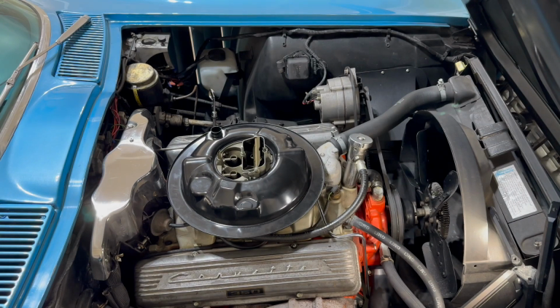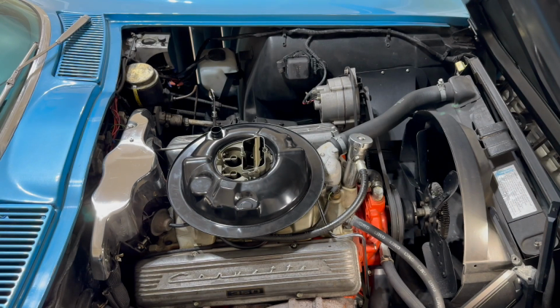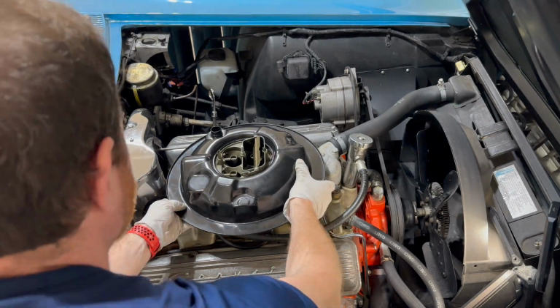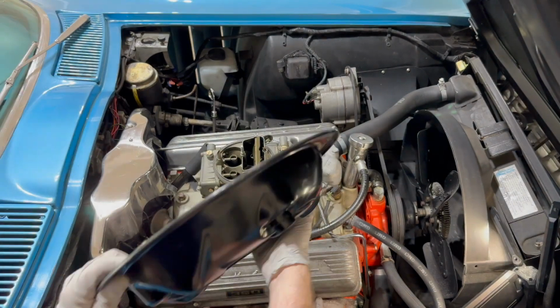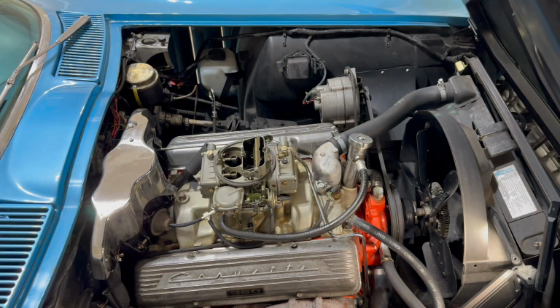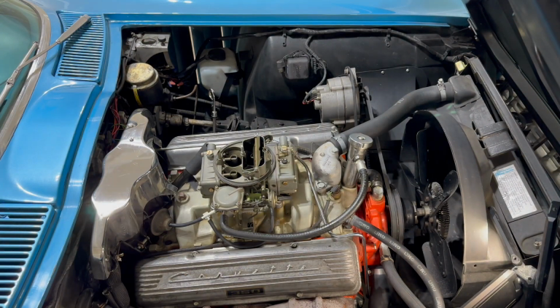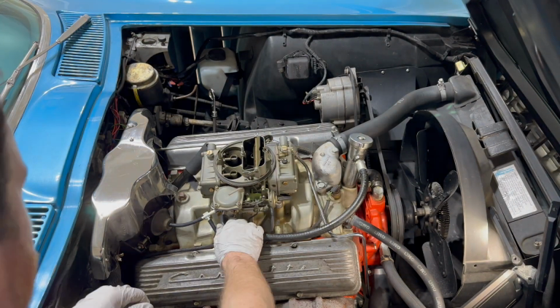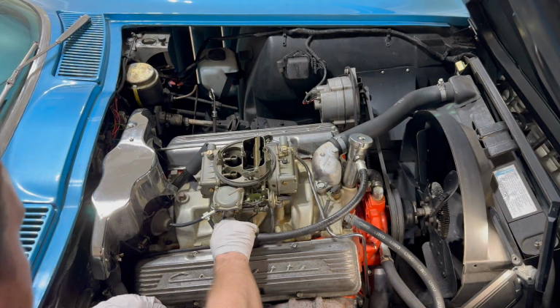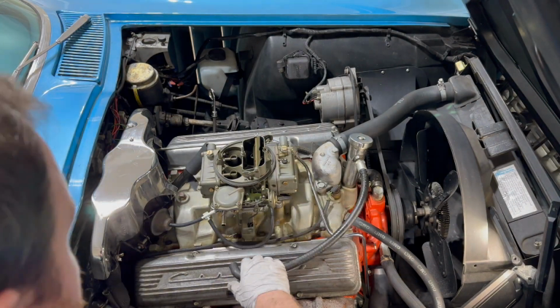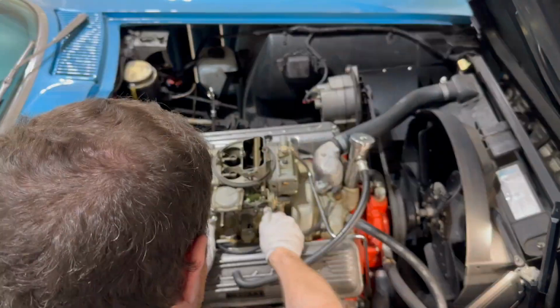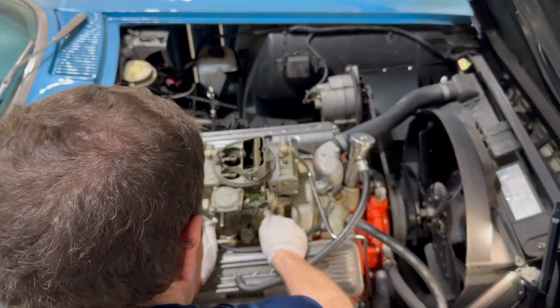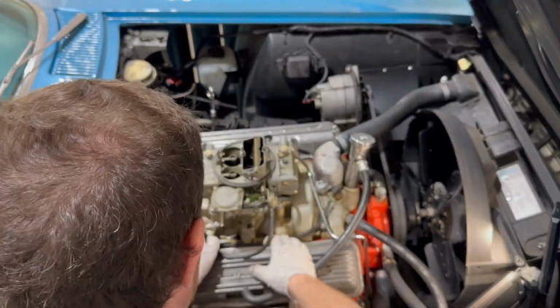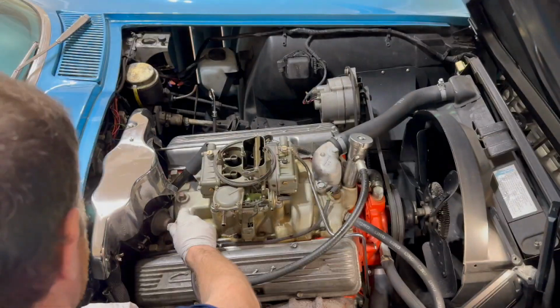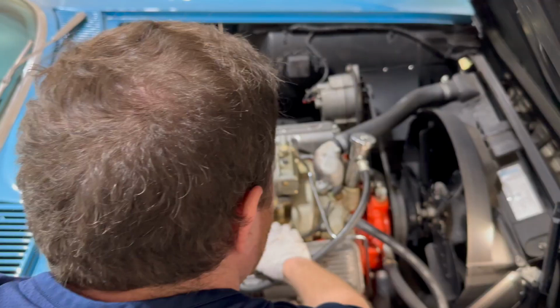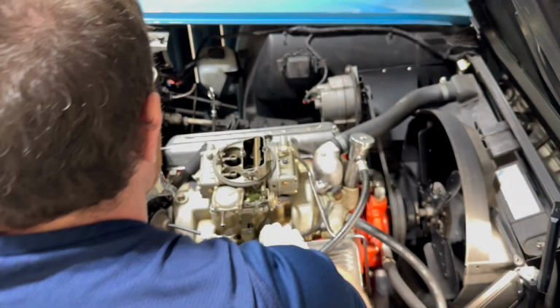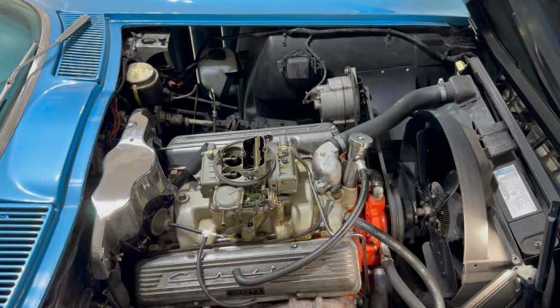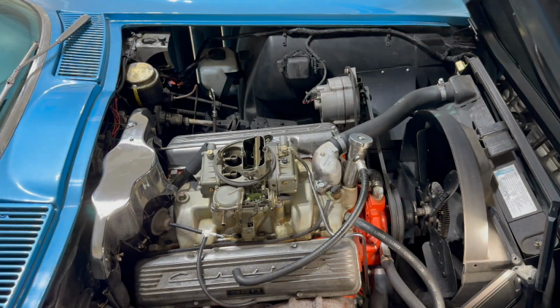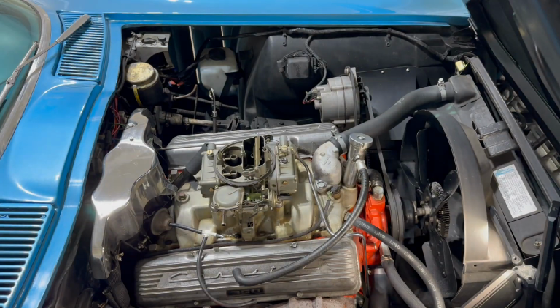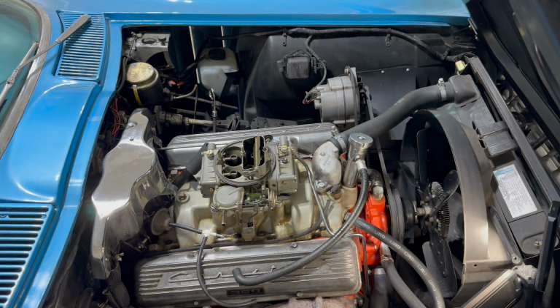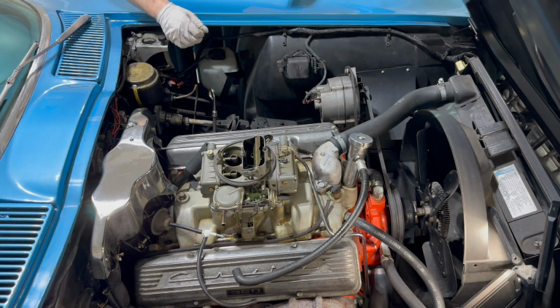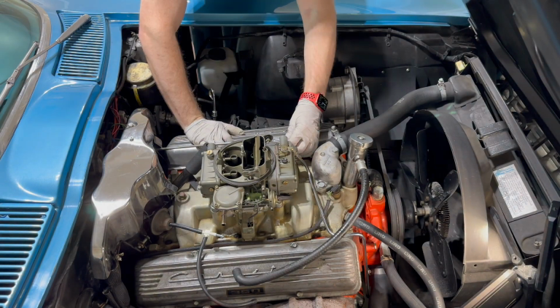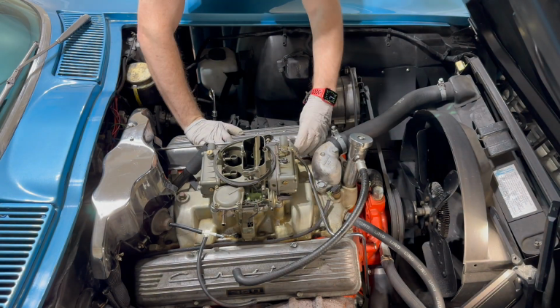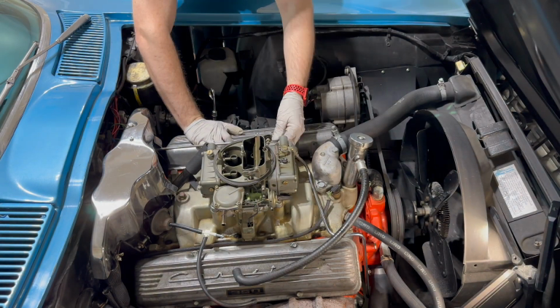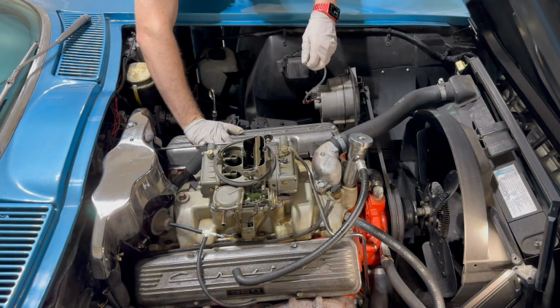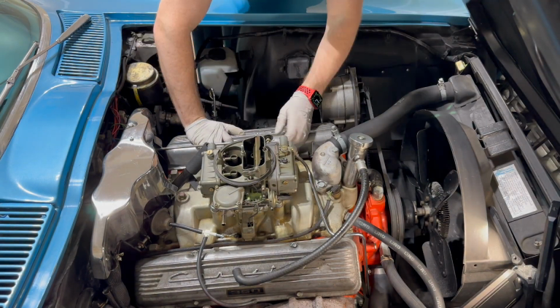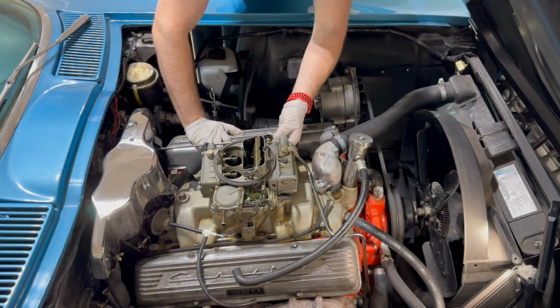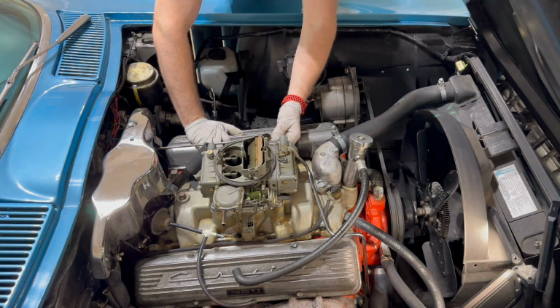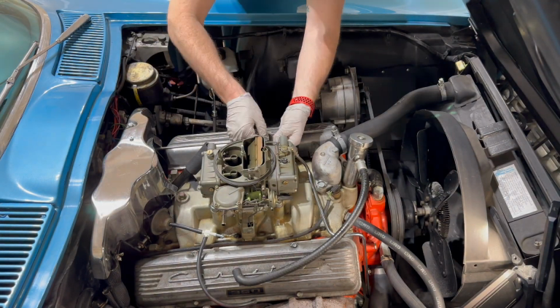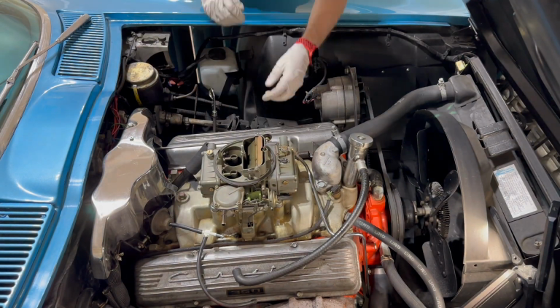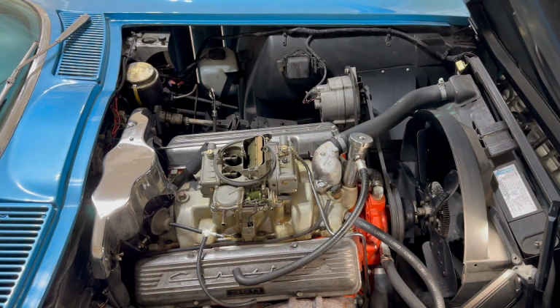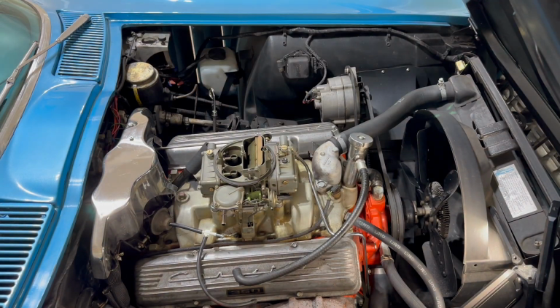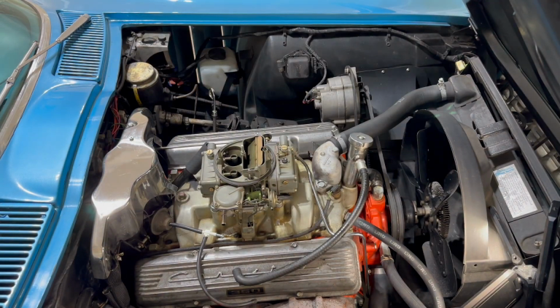Picking up right where we left off in part 1, with the fuel tank completed, we can start working up front and get the old carburetor out and the new throttle body in.